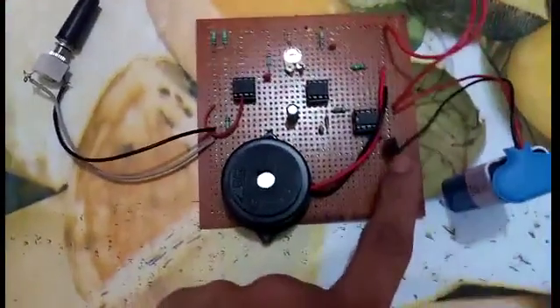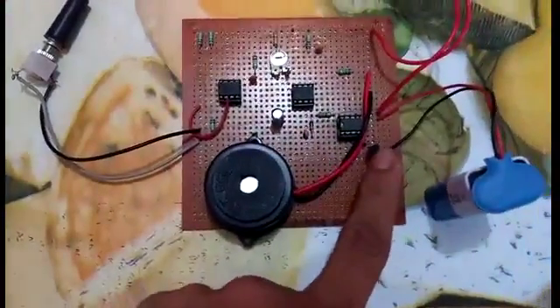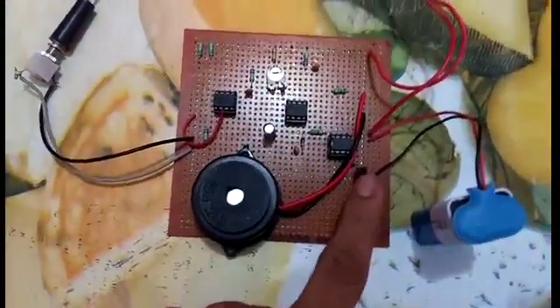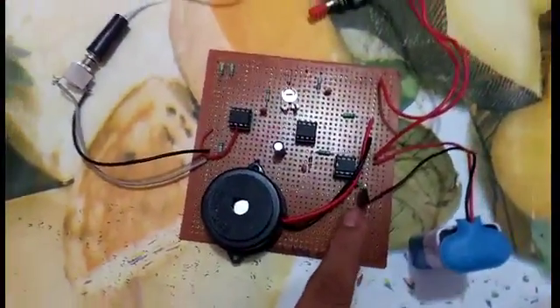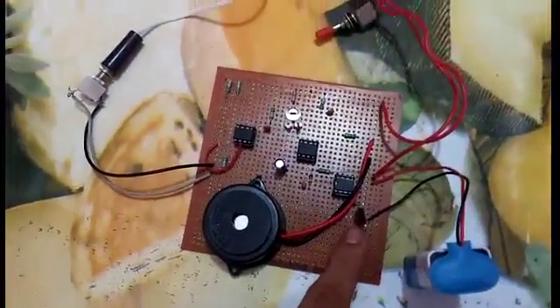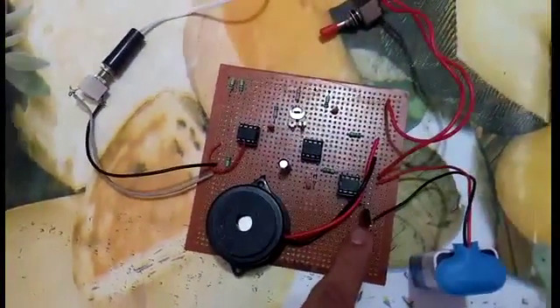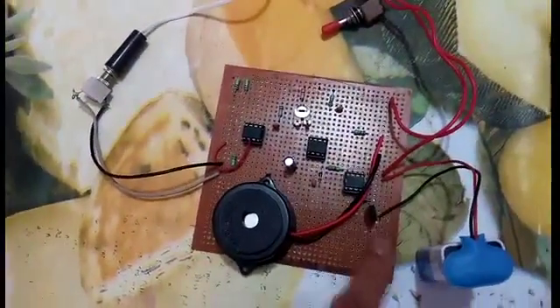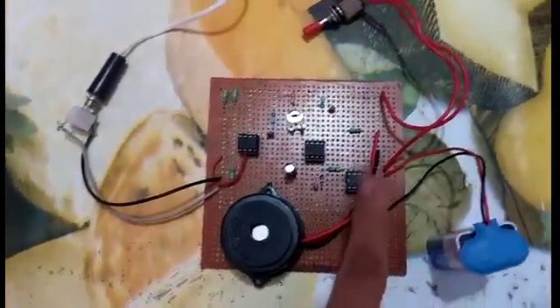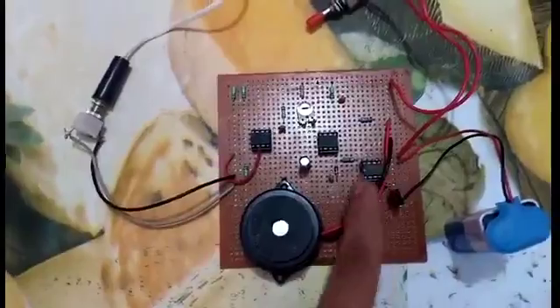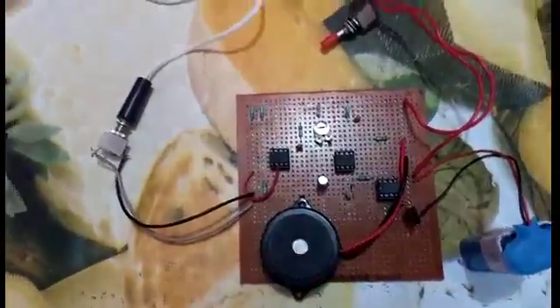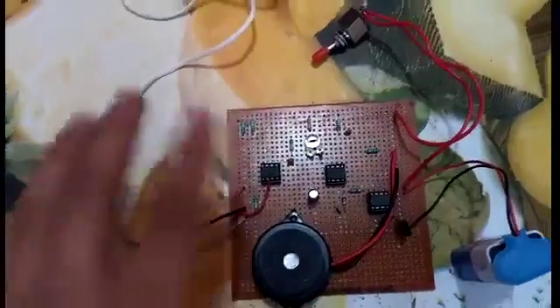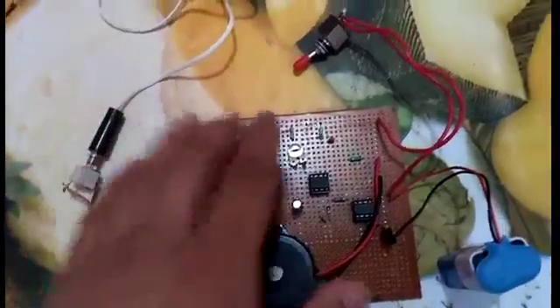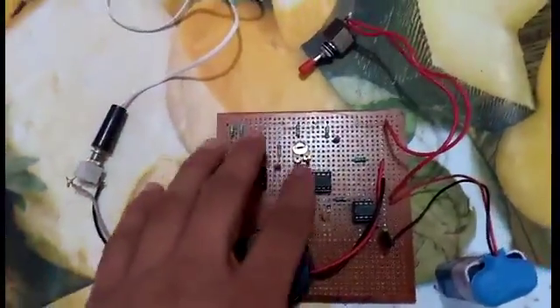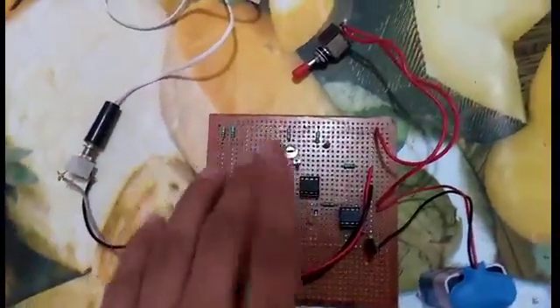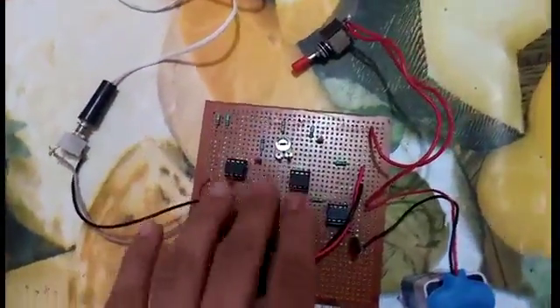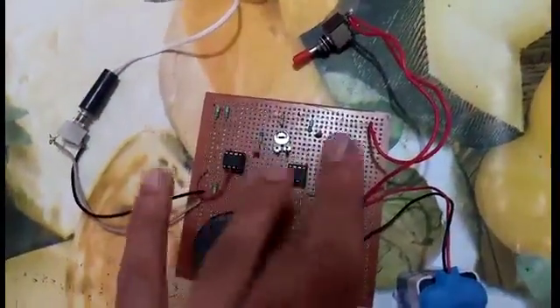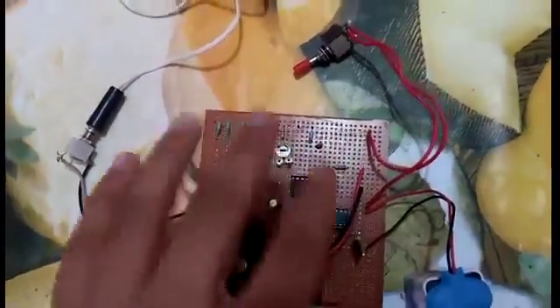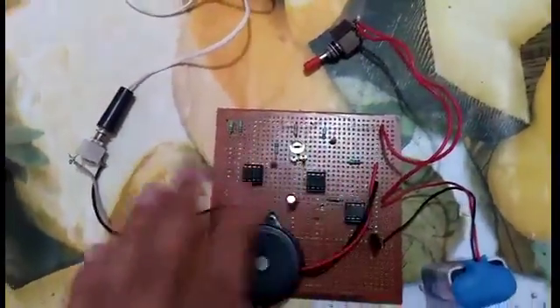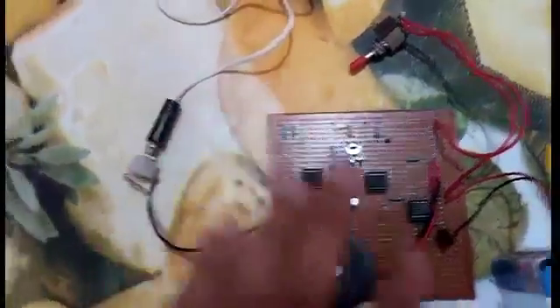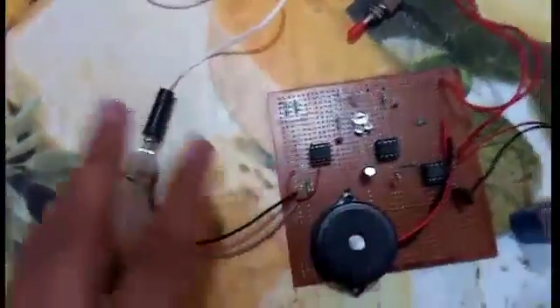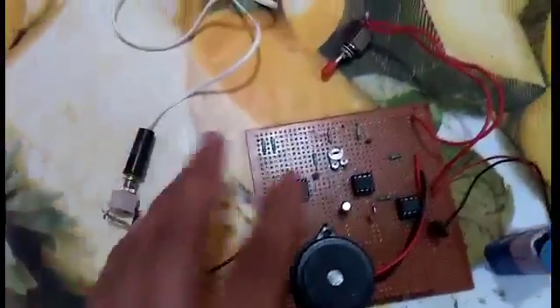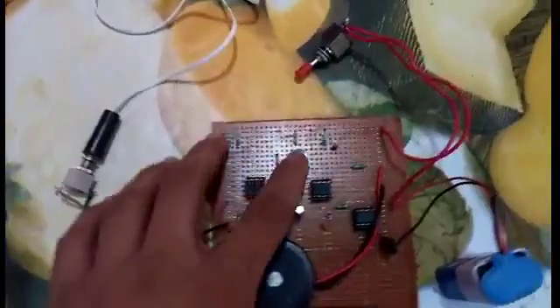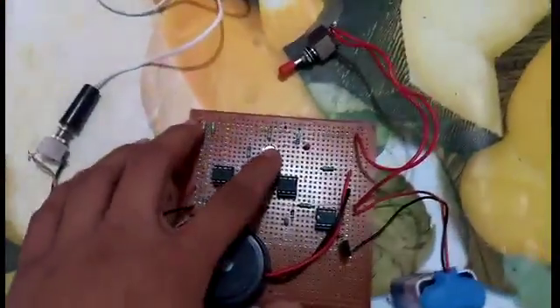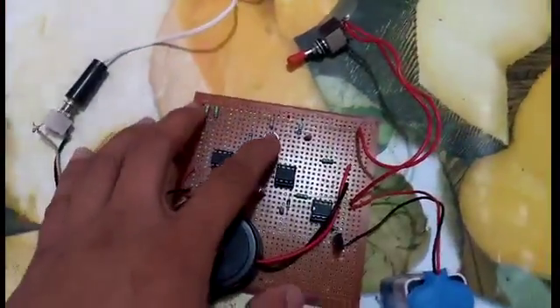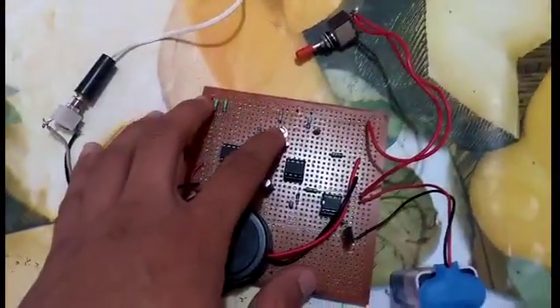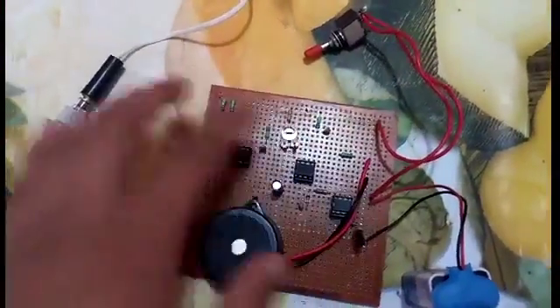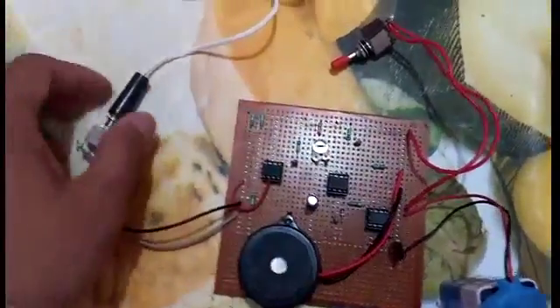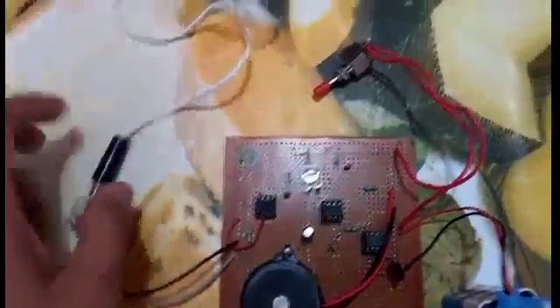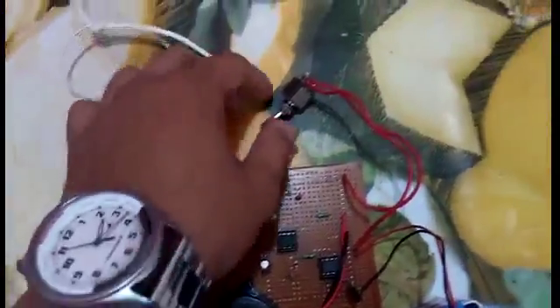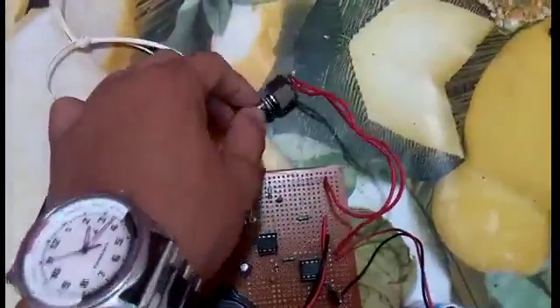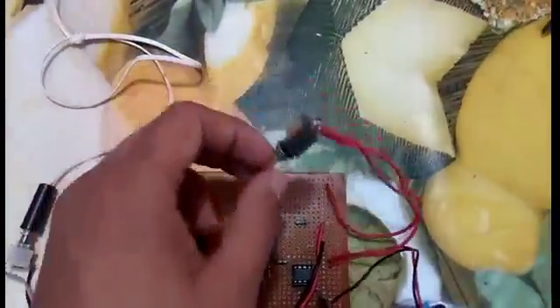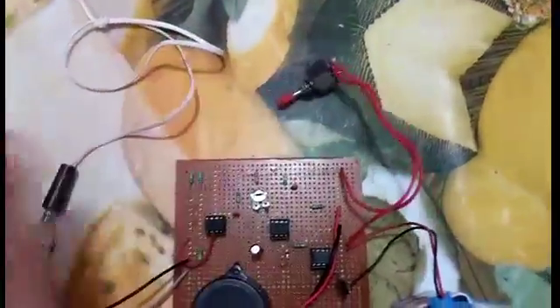And this is a BC139 transistor. Some electrolytic and non-electrolytic capacitors, and this is a variable resistor.